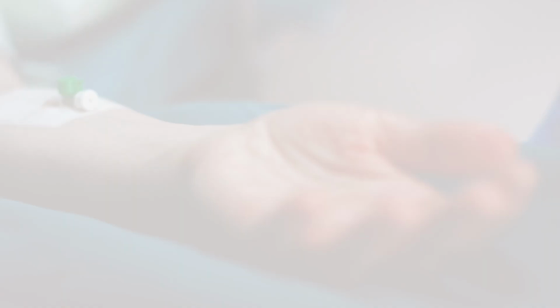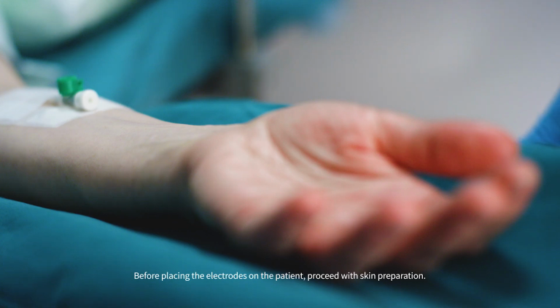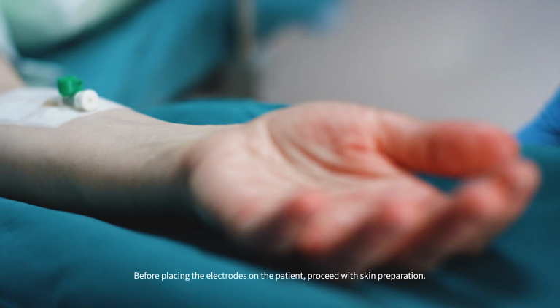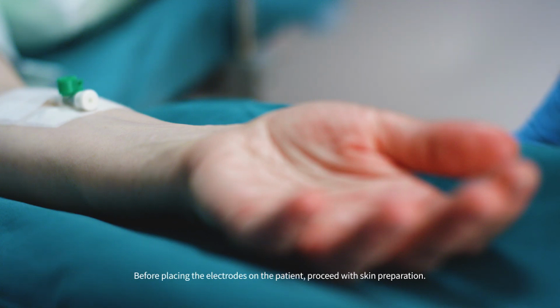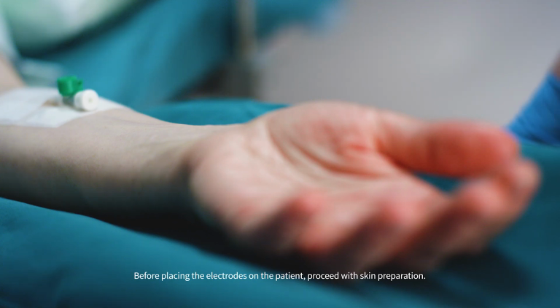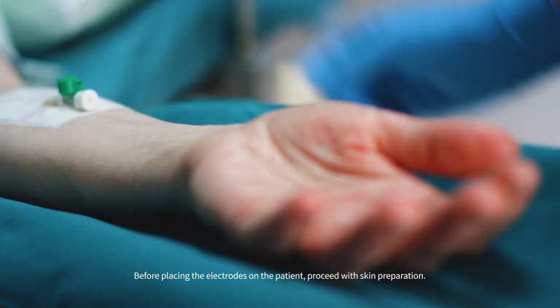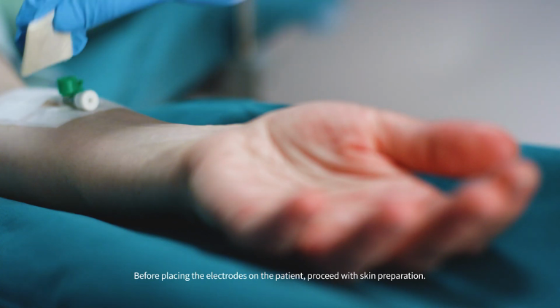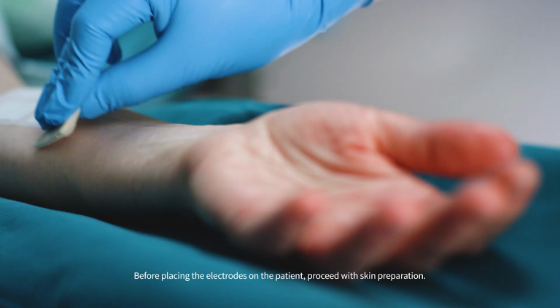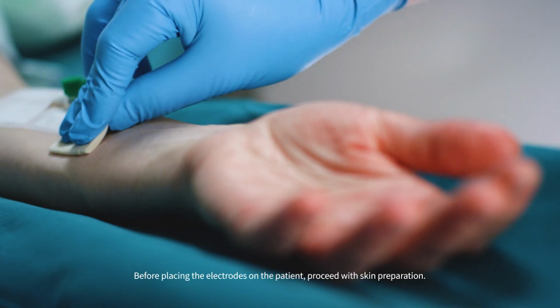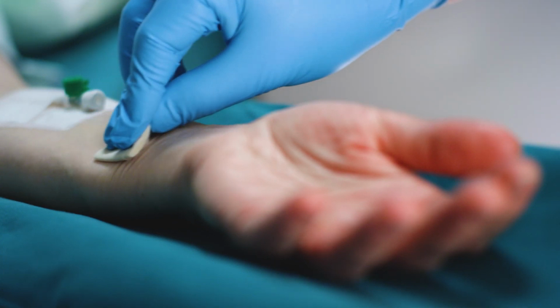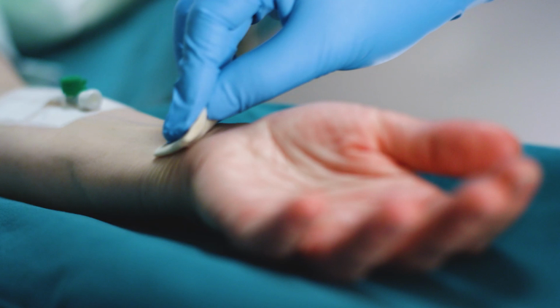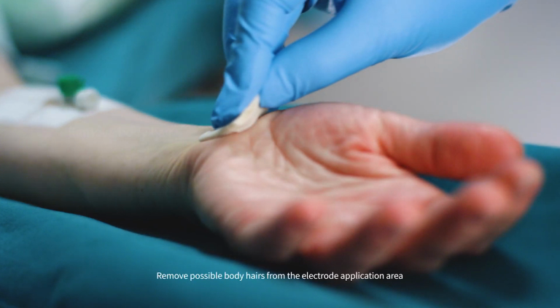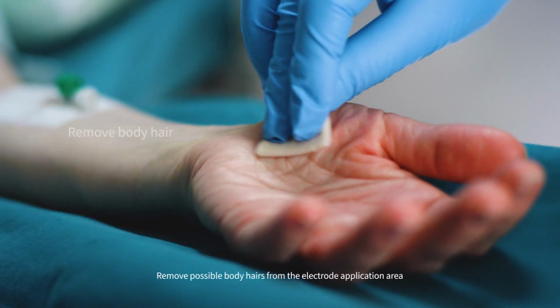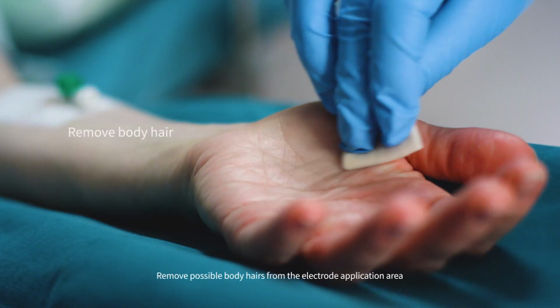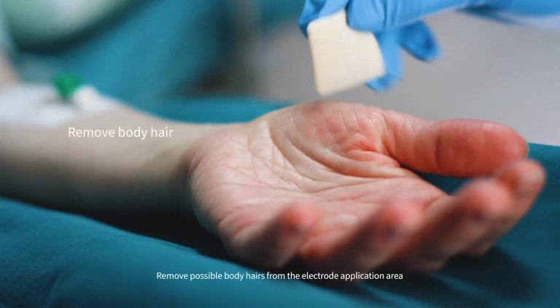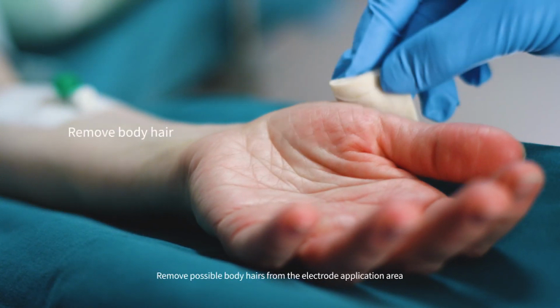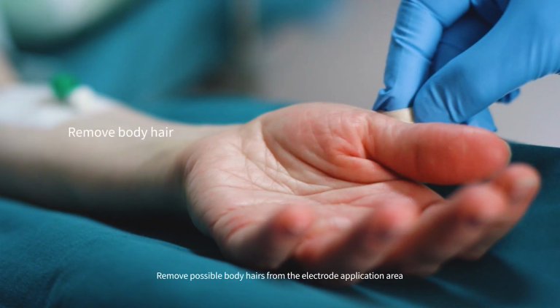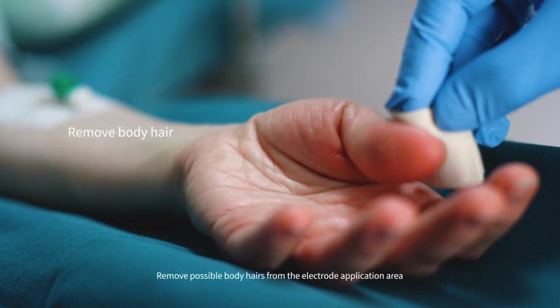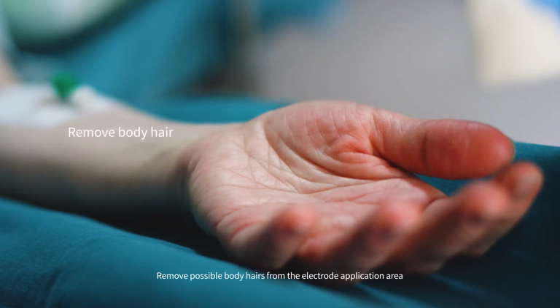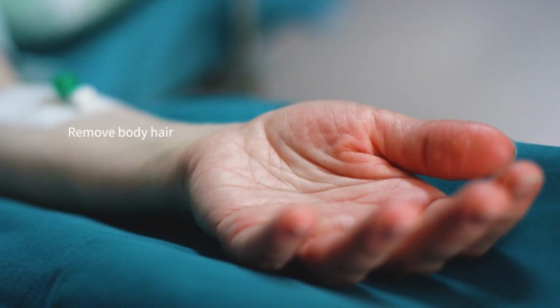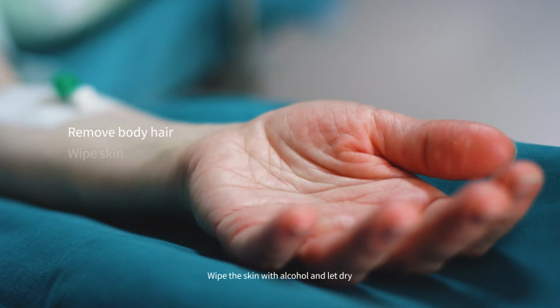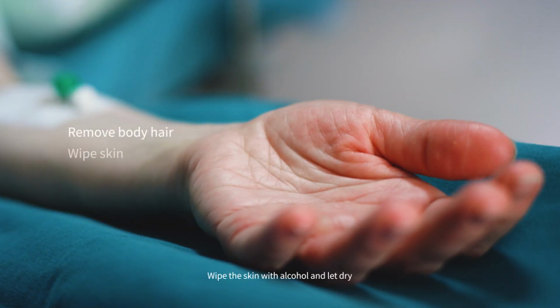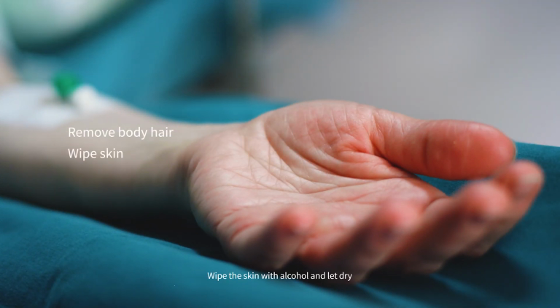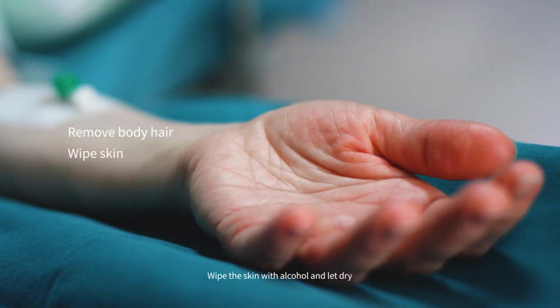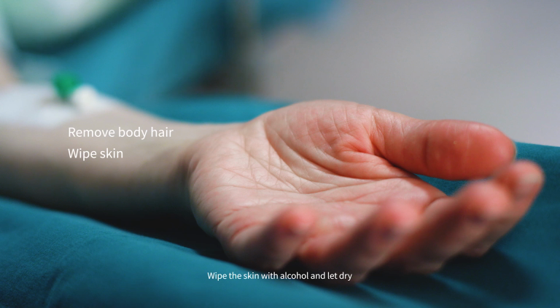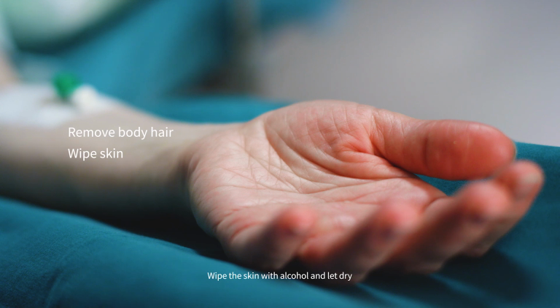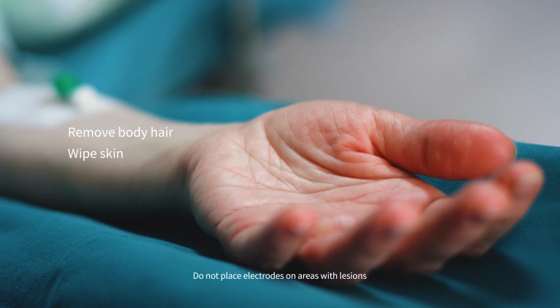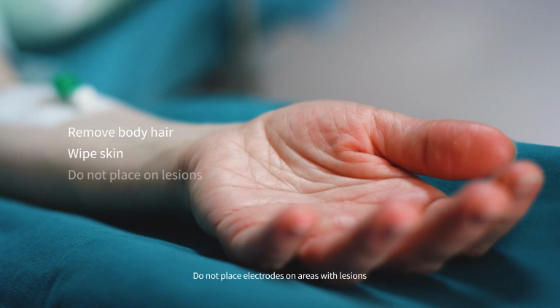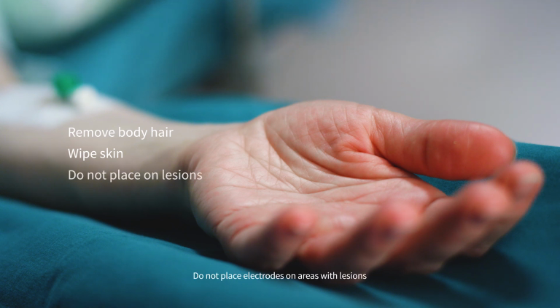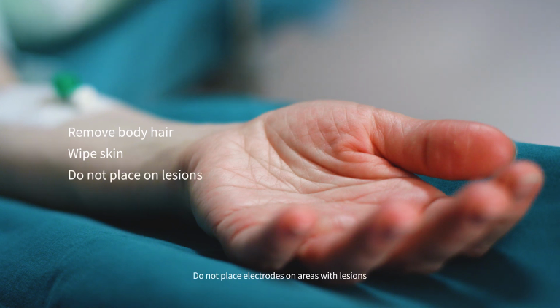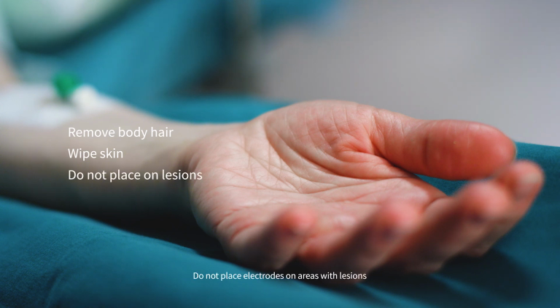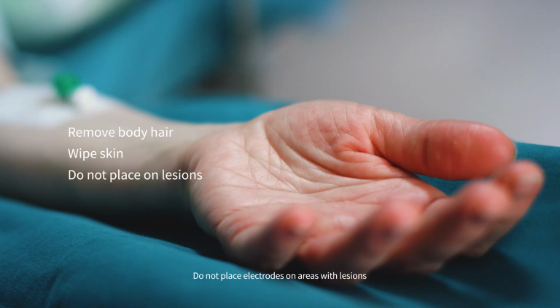Before placing the electrodes on the patient, proceed with skin preparation. Remove possible body hairs from the electrode application area. Wipe the skin with alcohol and let dry. Do not place electrodes on areas with lesions.